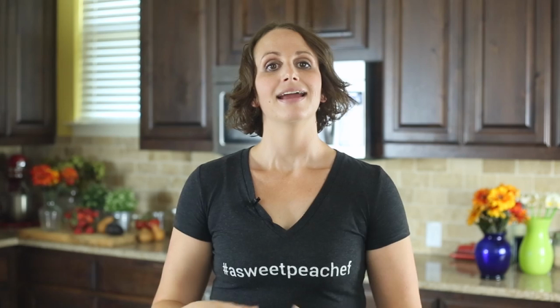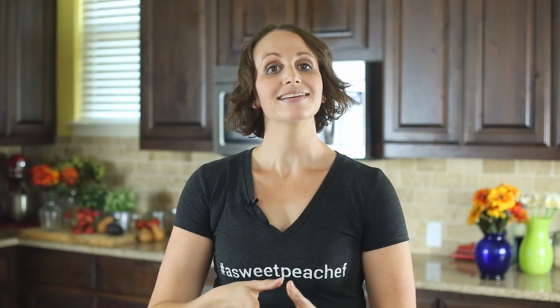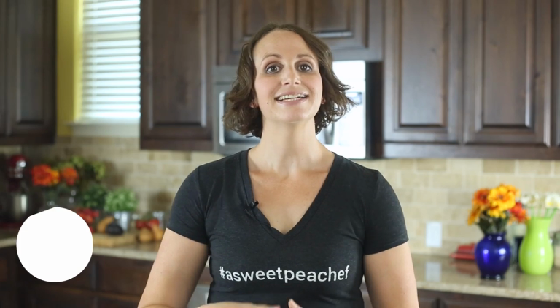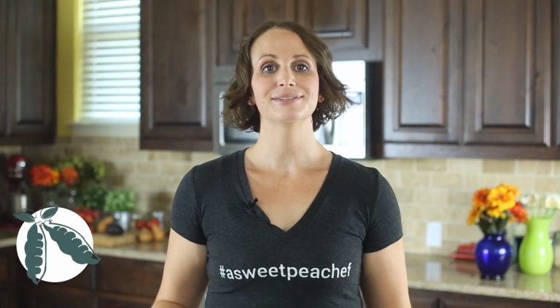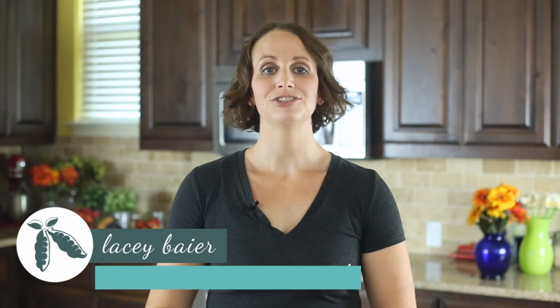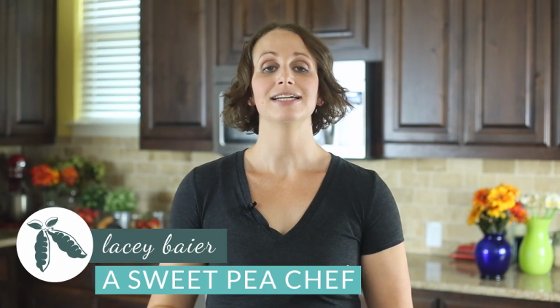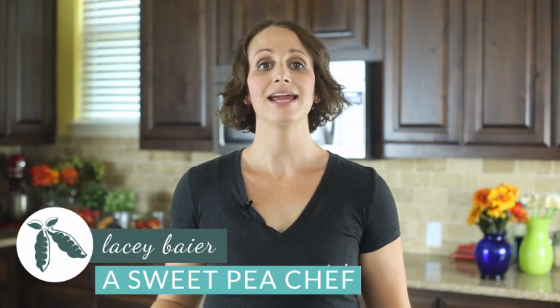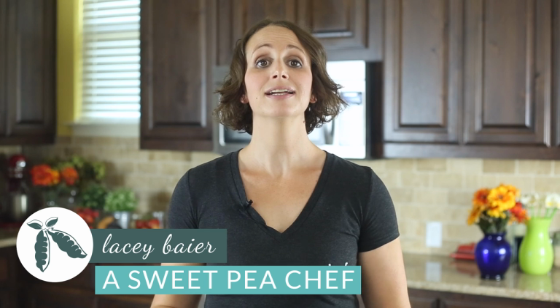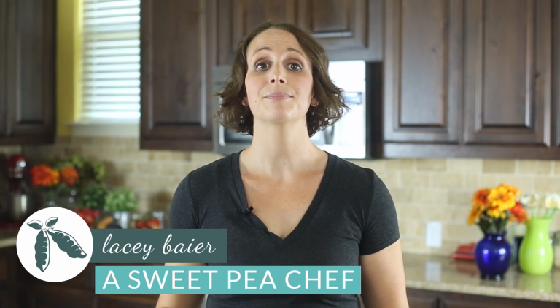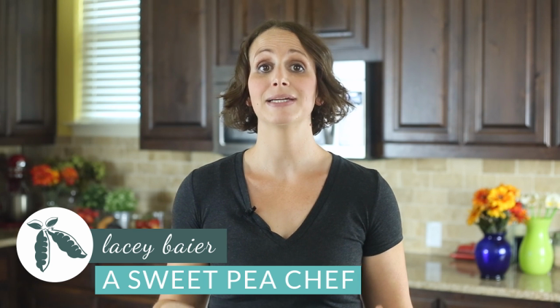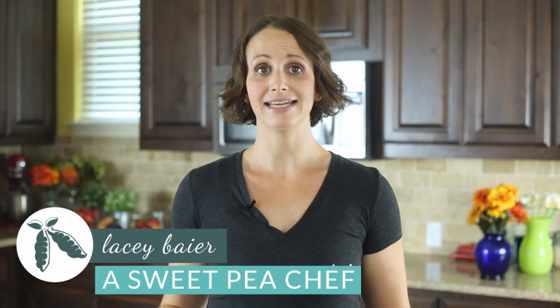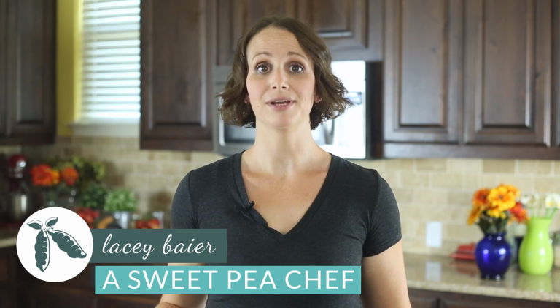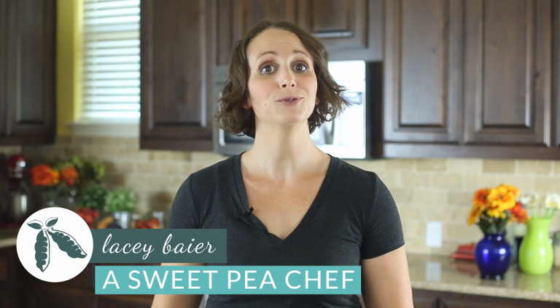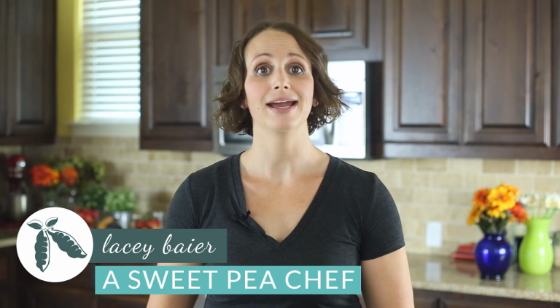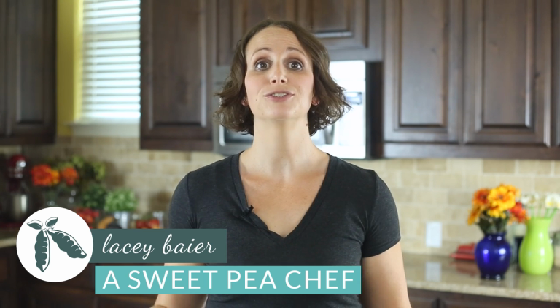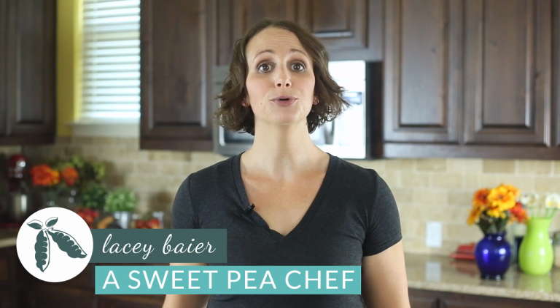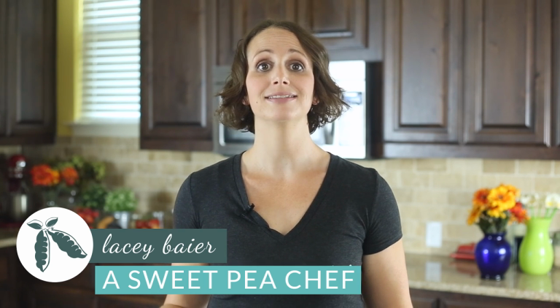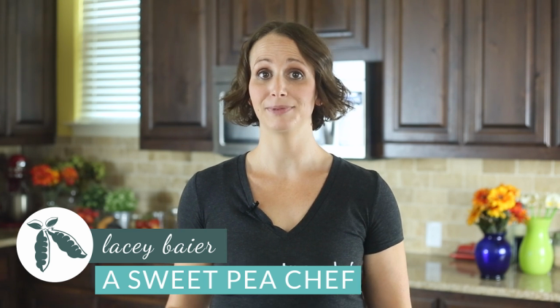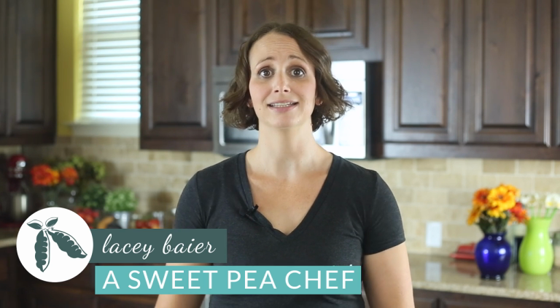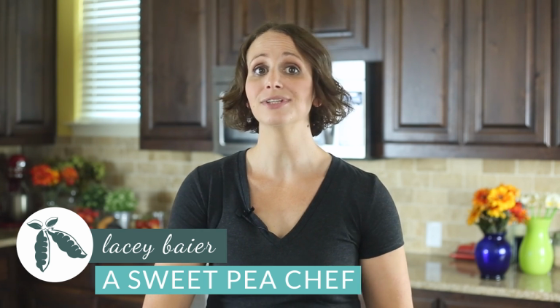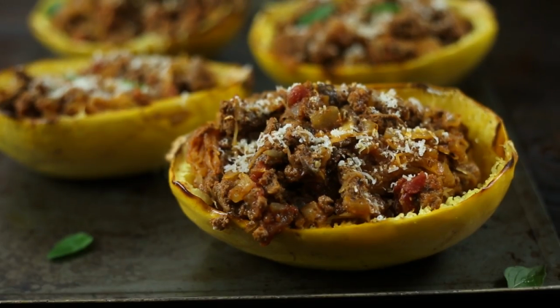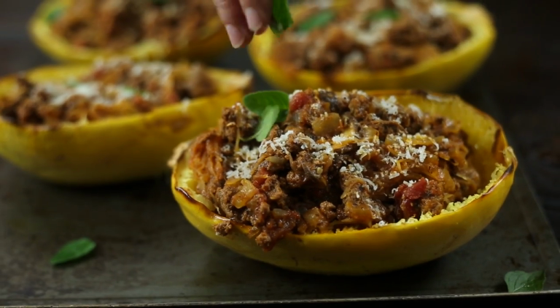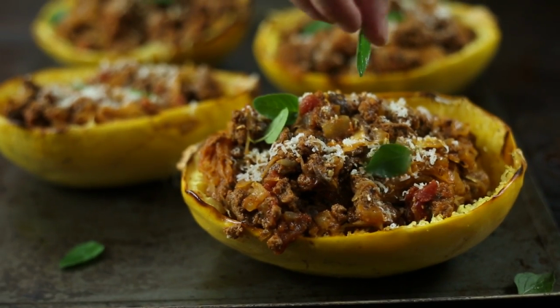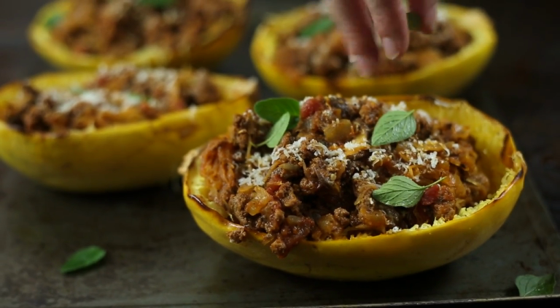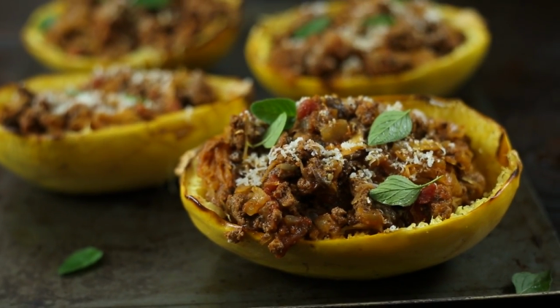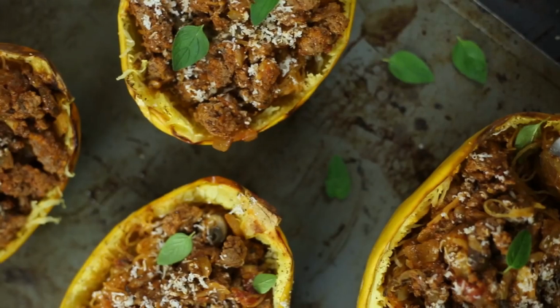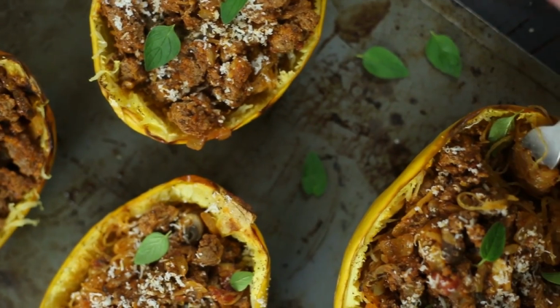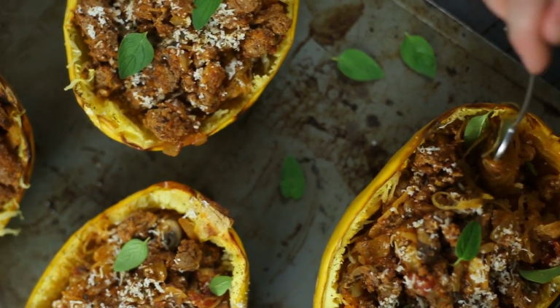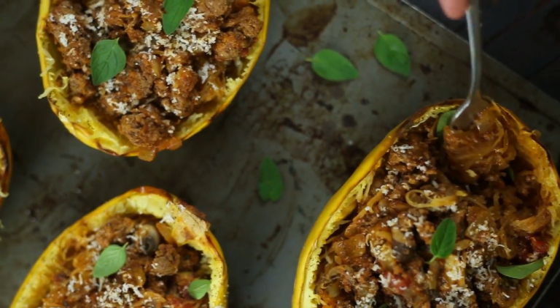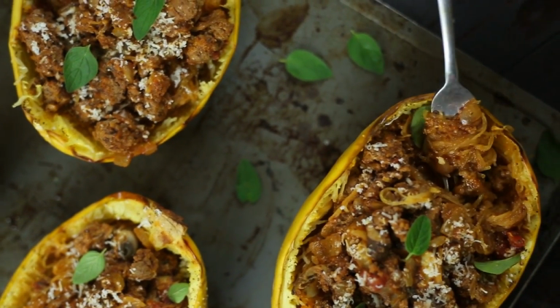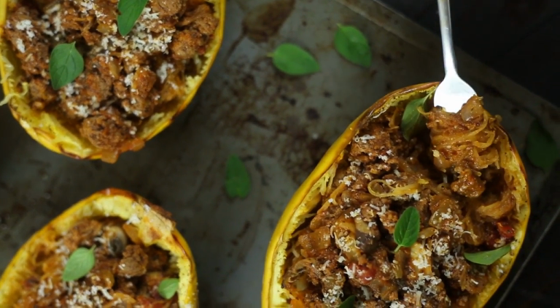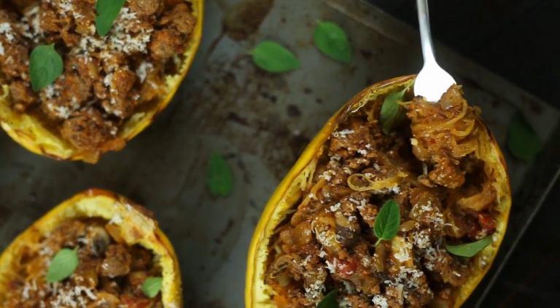Hey there, Lacey here with The Sweet Peas Chef. And today we're gonna kick up our spaghetti game in a whole new way and use a super cool way to have spaghetti that's not only delicious, it's also good for you. So let's make some stuffed spaghetti squash bowls. Let's get started.